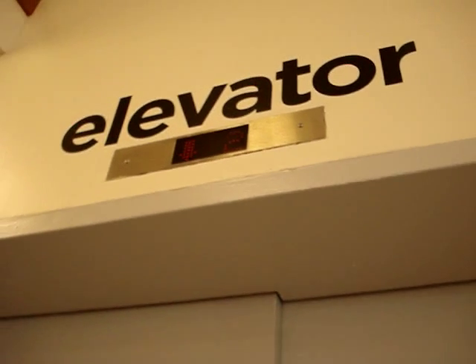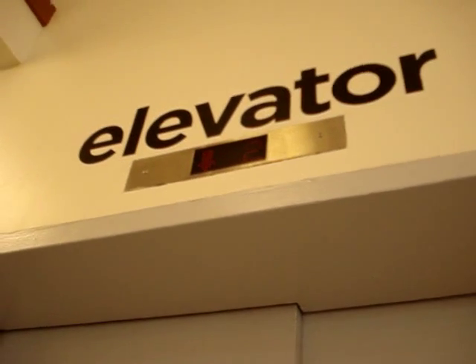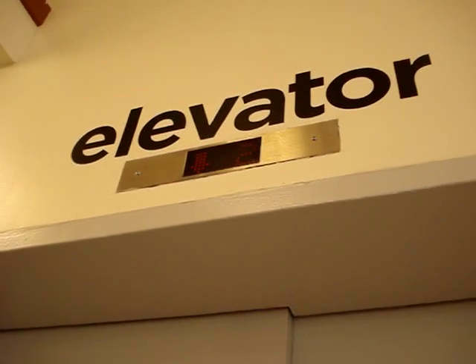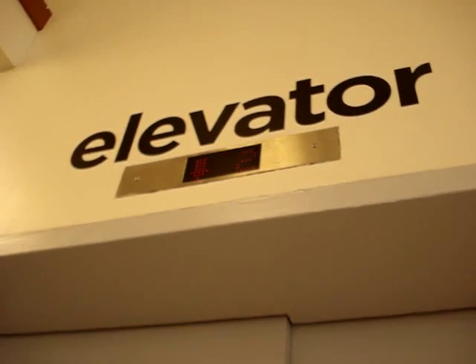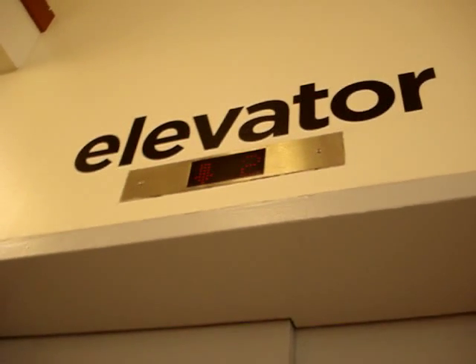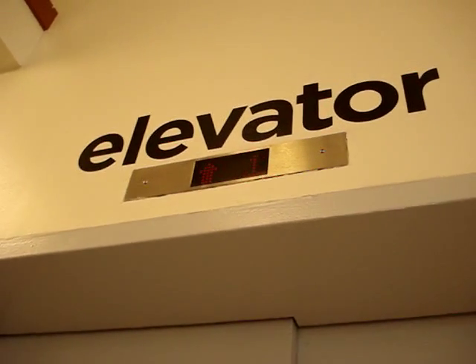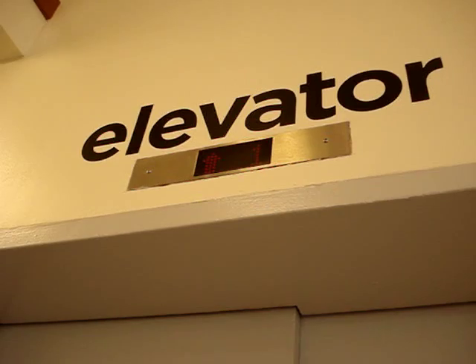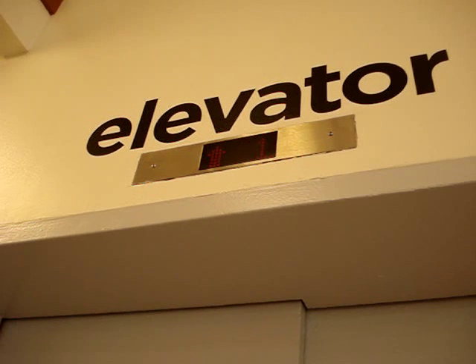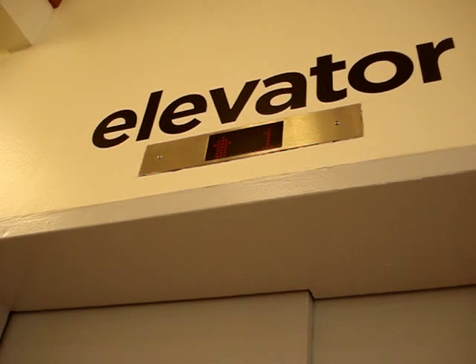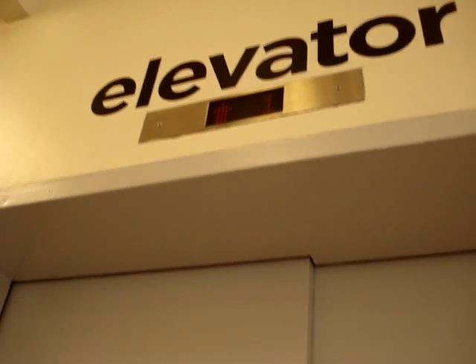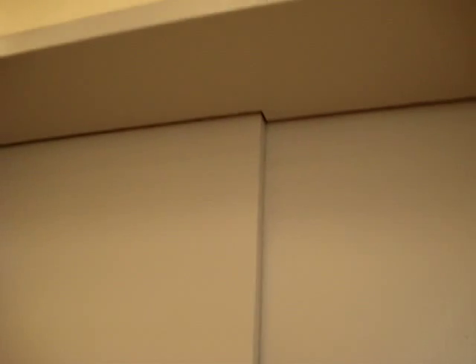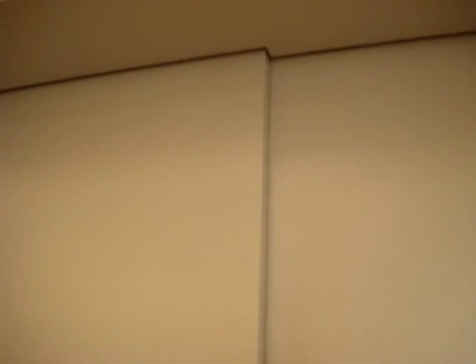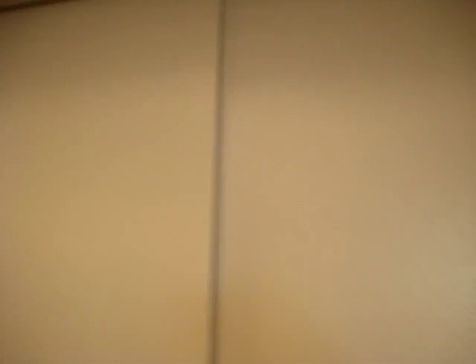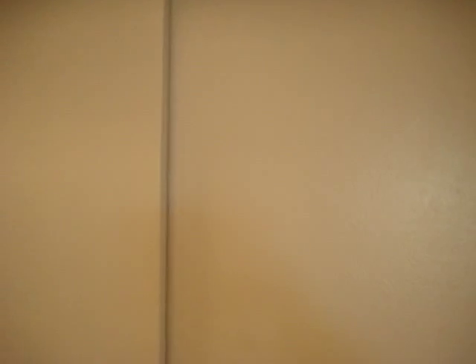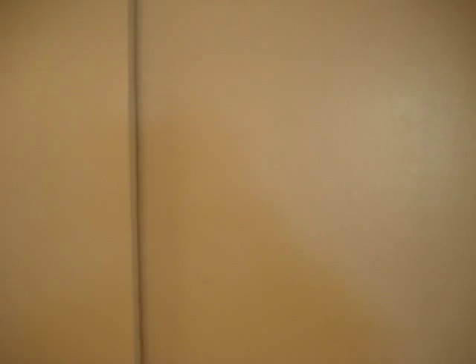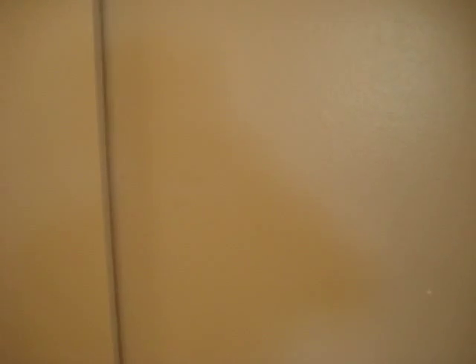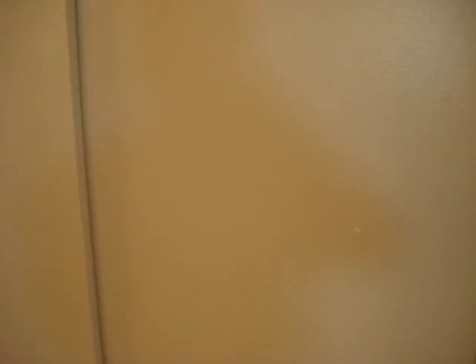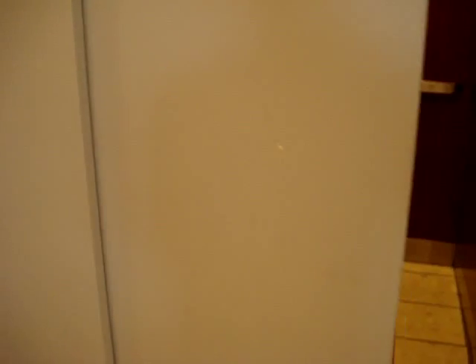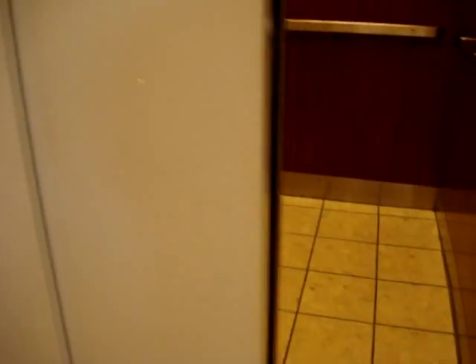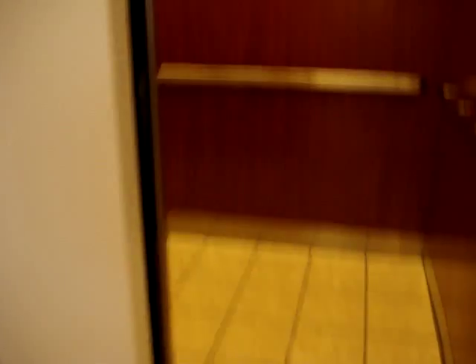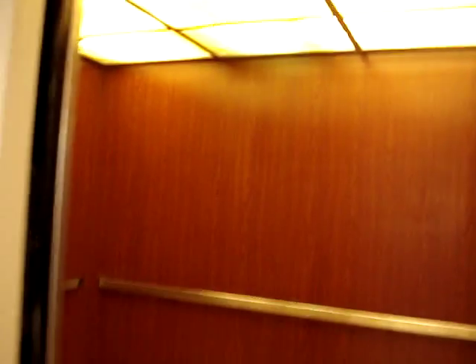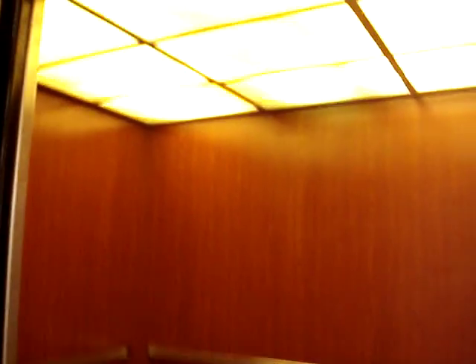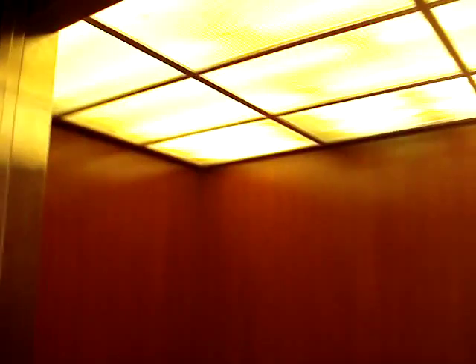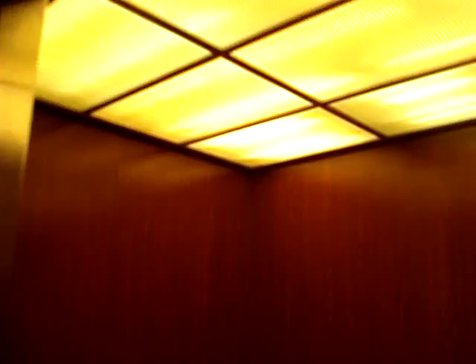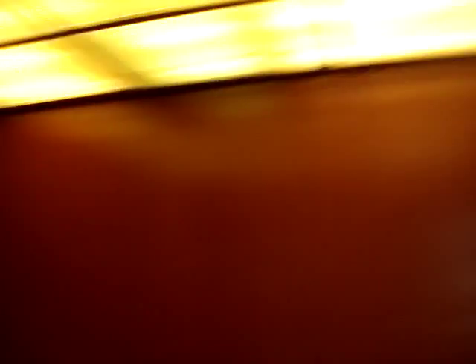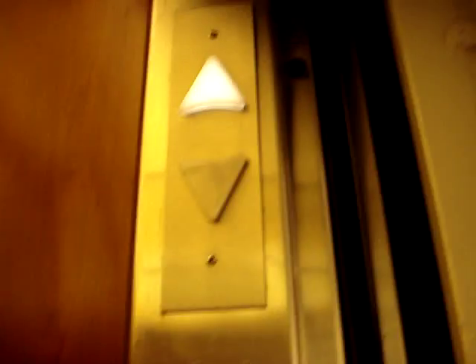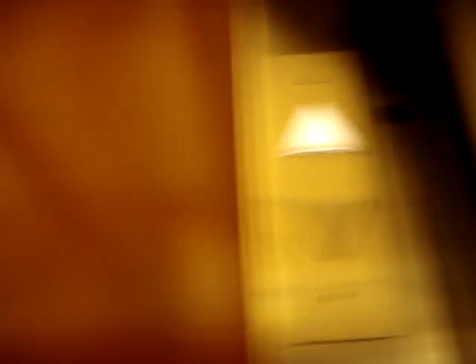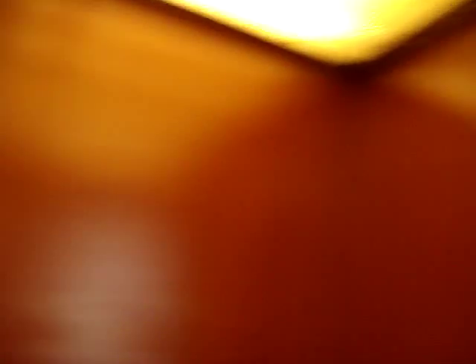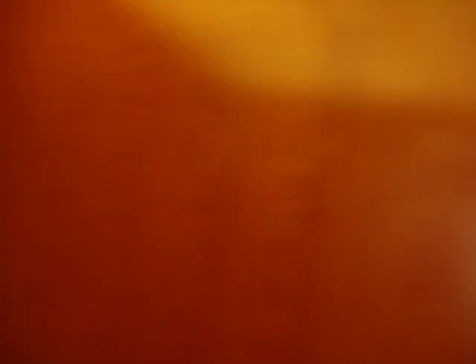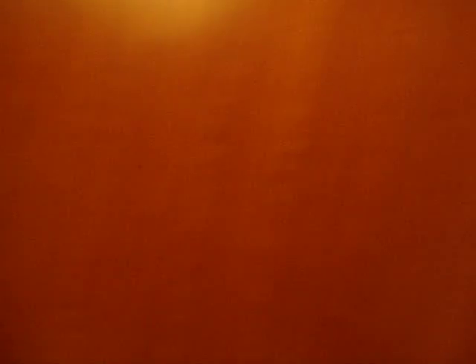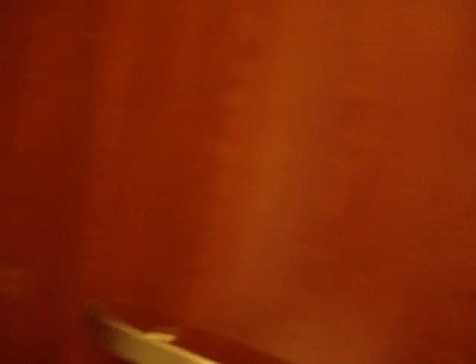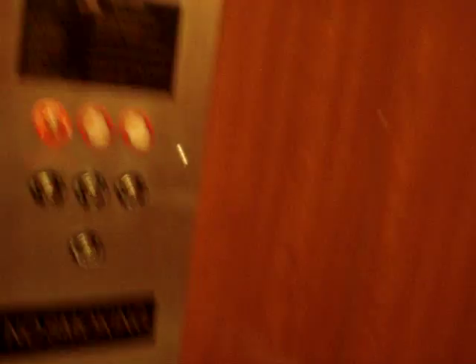This looks like a Montgomery. I hear the beeps all the way. Interesting. Here's the indicator. Wow, this is a big elevator.